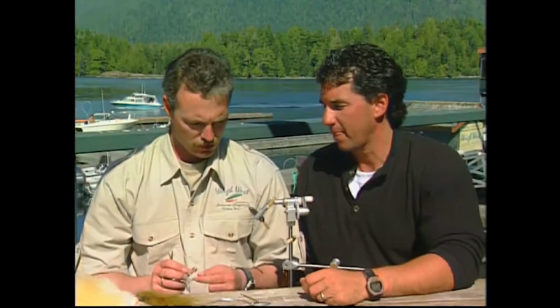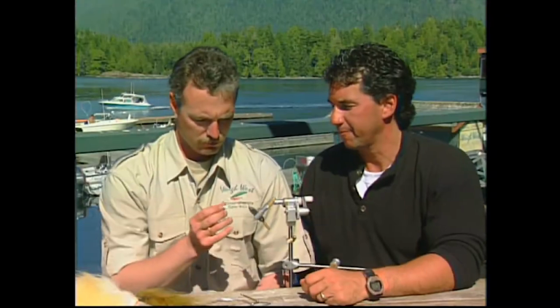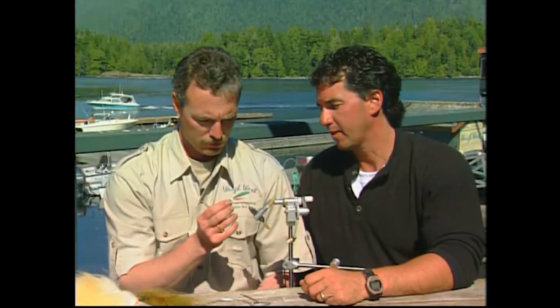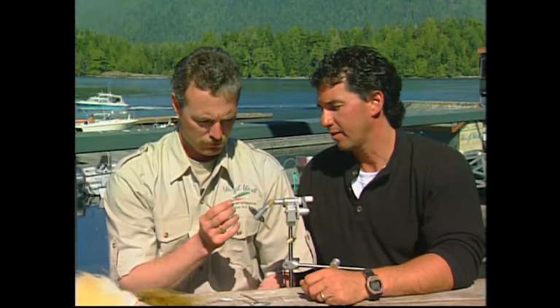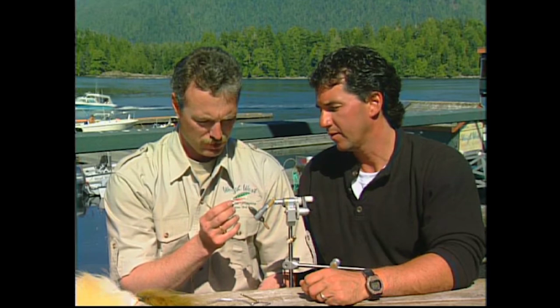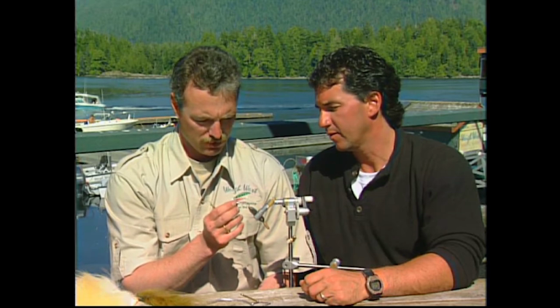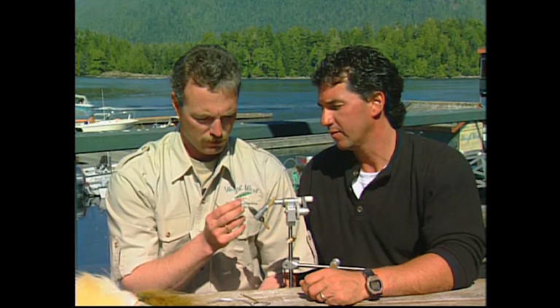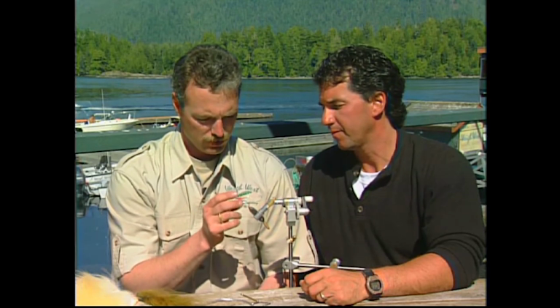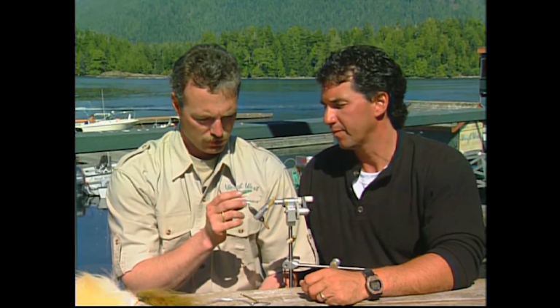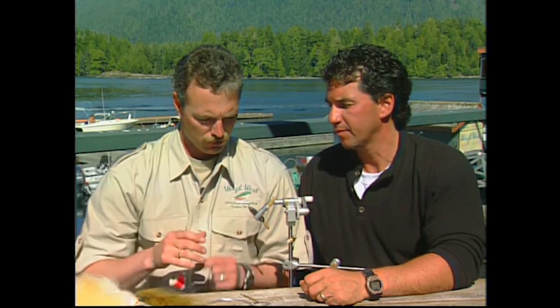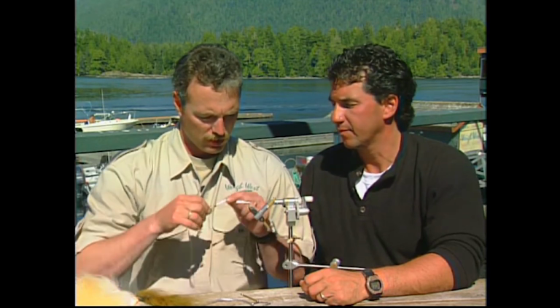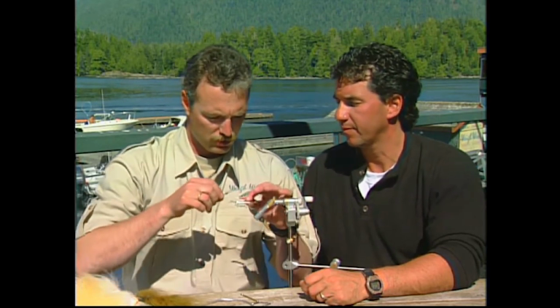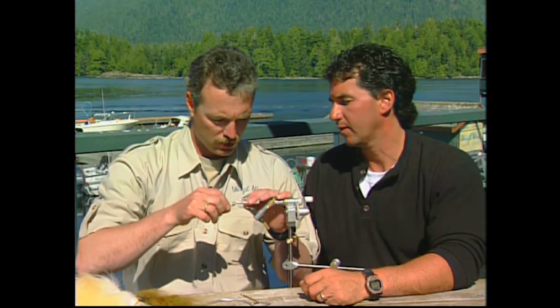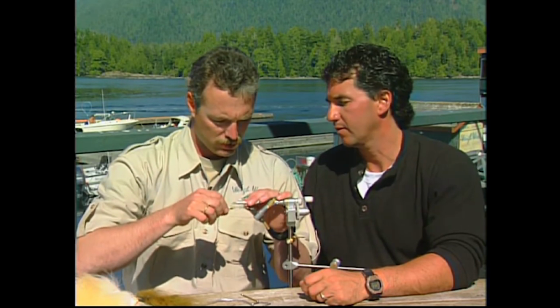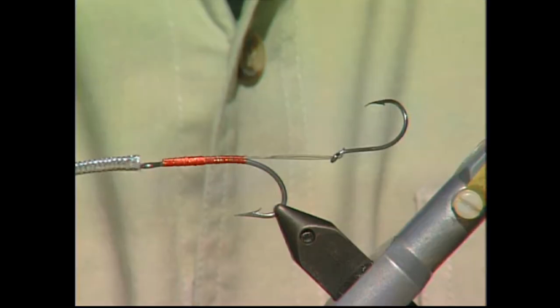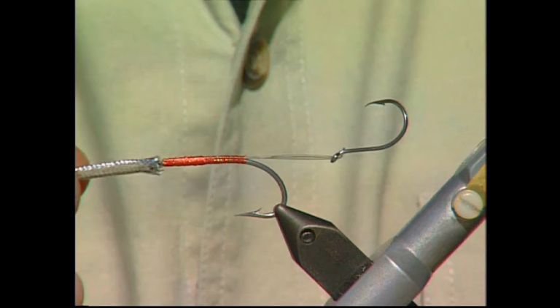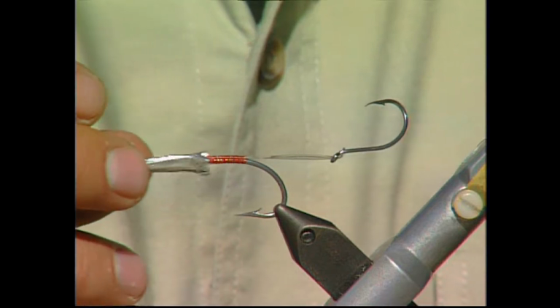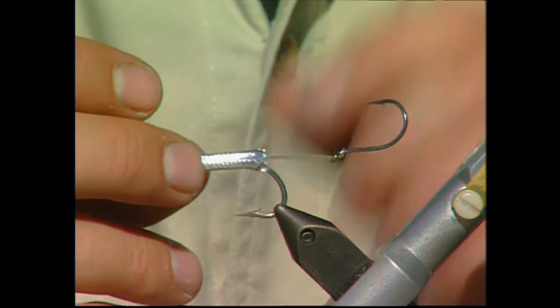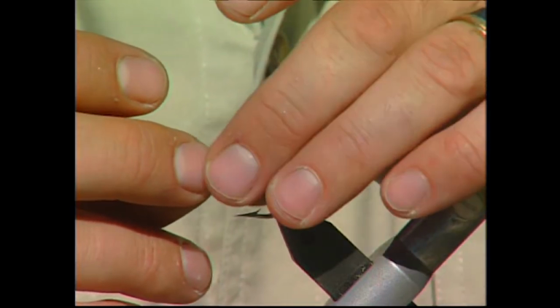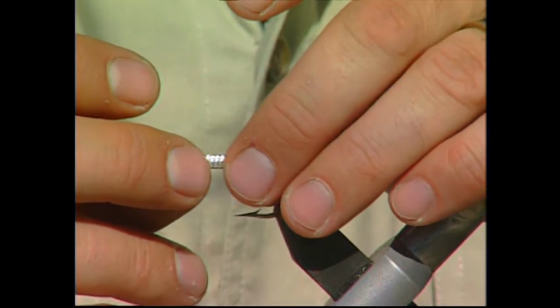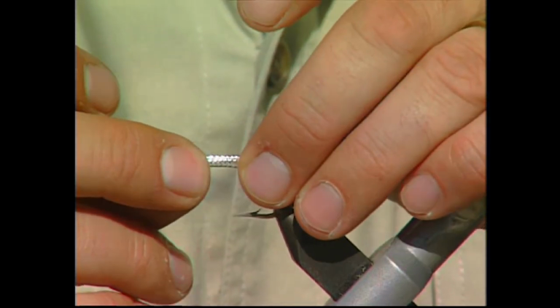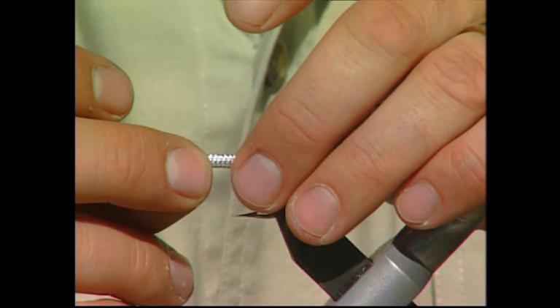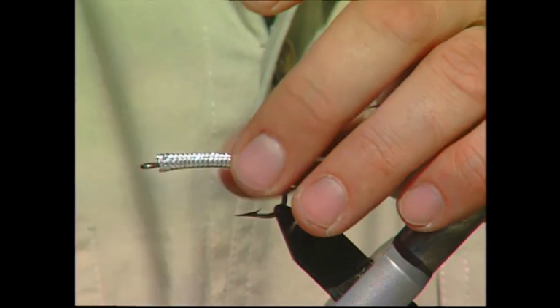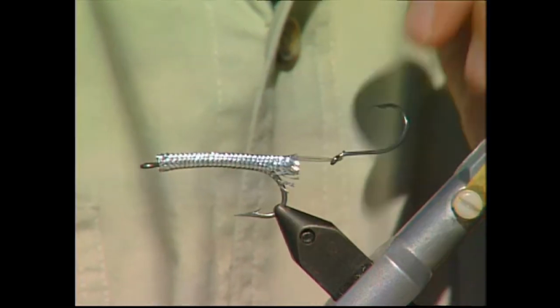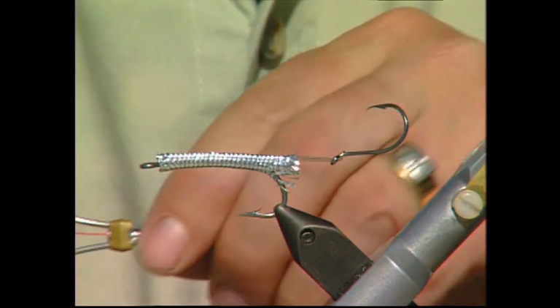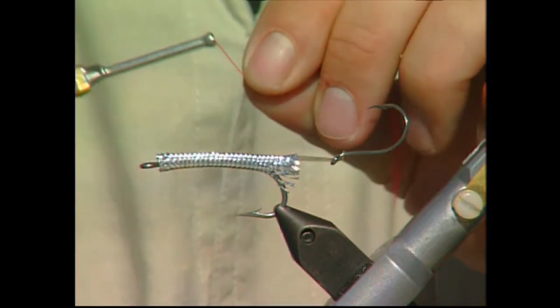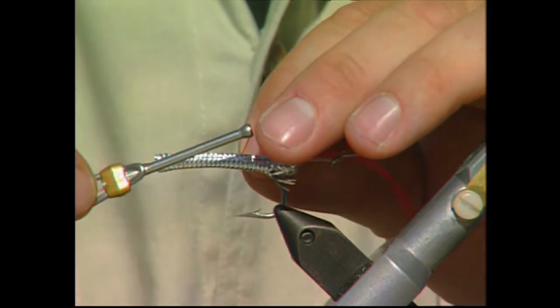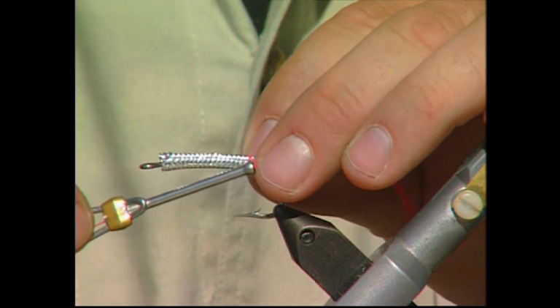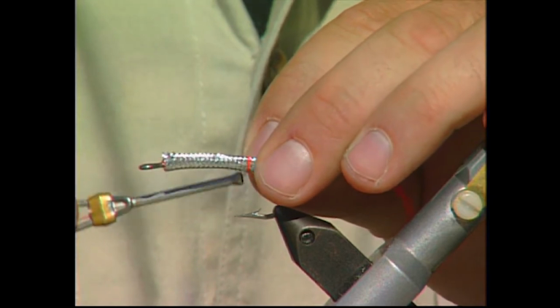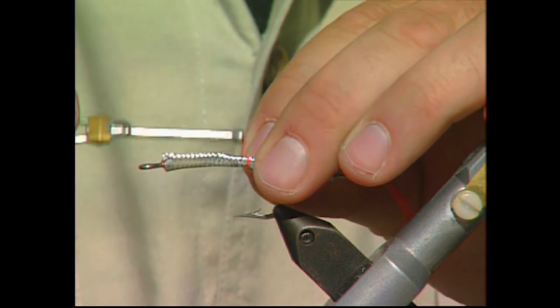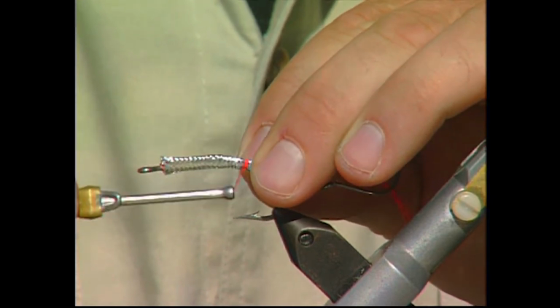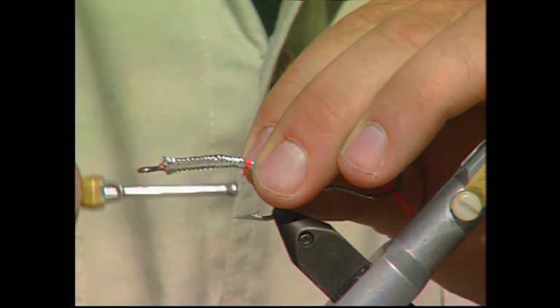We've got the tandem hook set up all set up in the vise. We're going to slide a piece of medium silver mylar tubing and tie it in at the tail end of the fly with just a red tag.